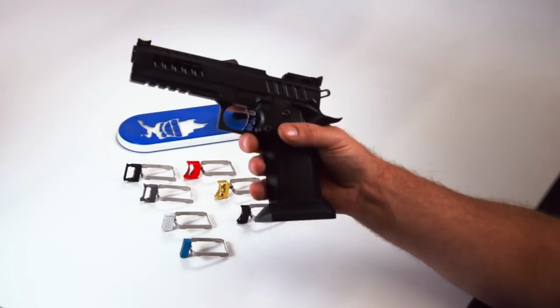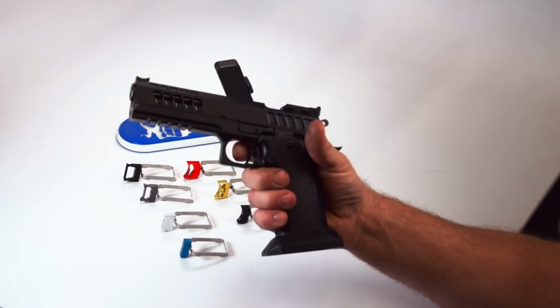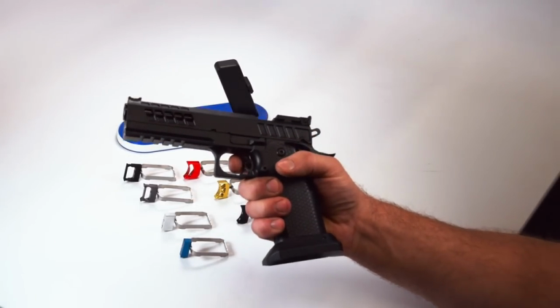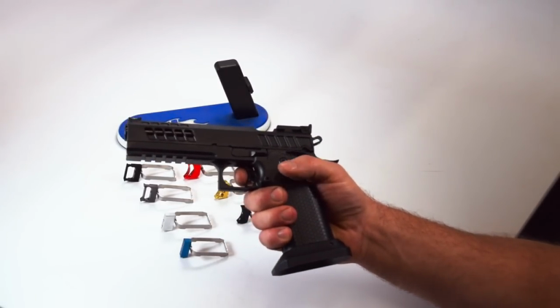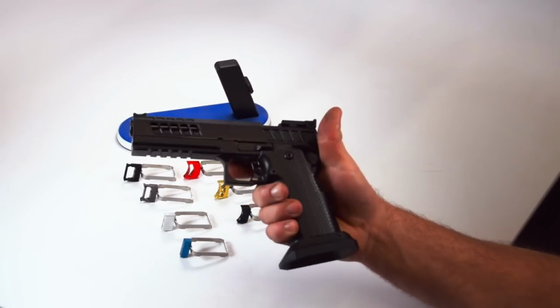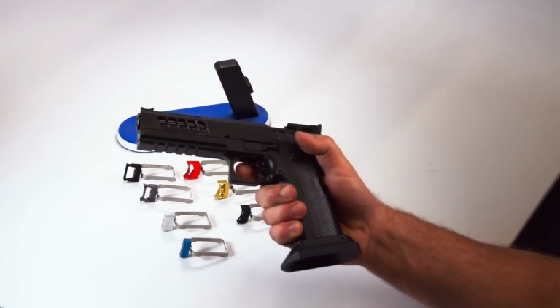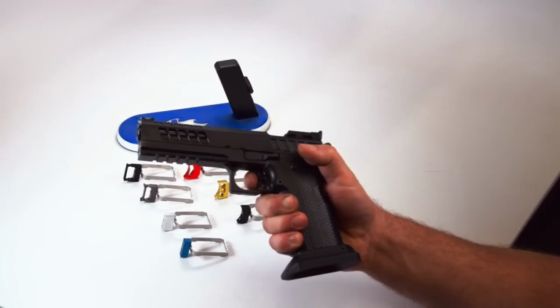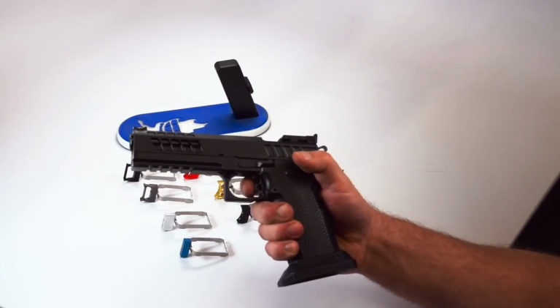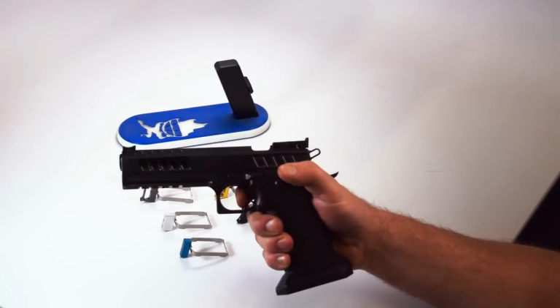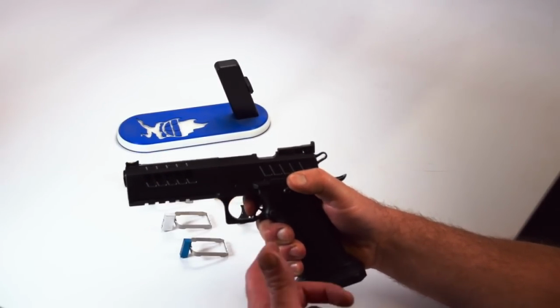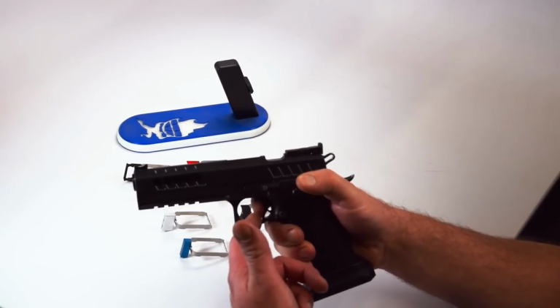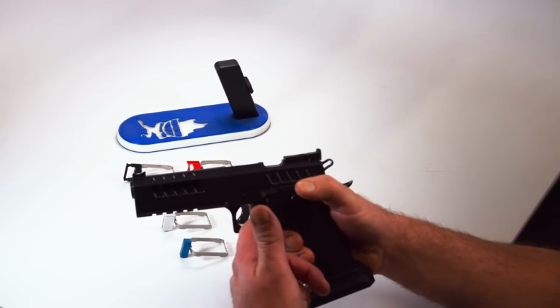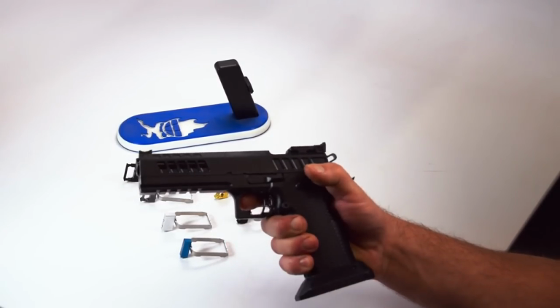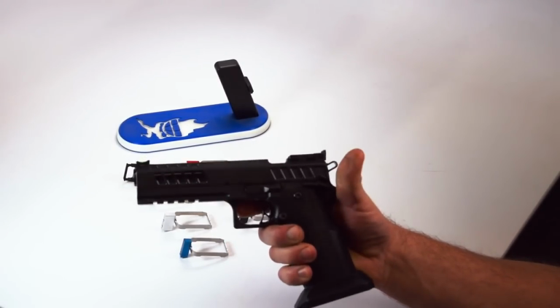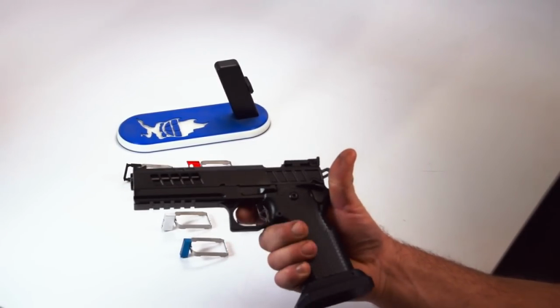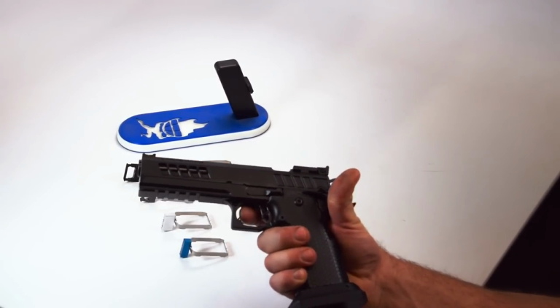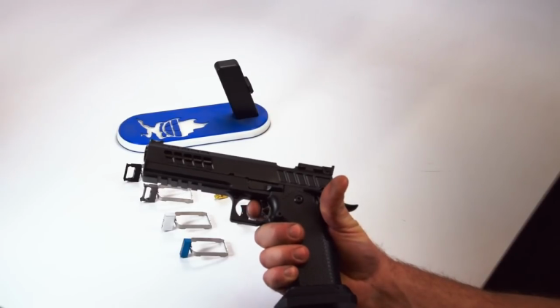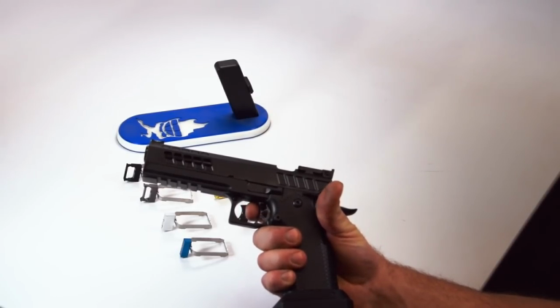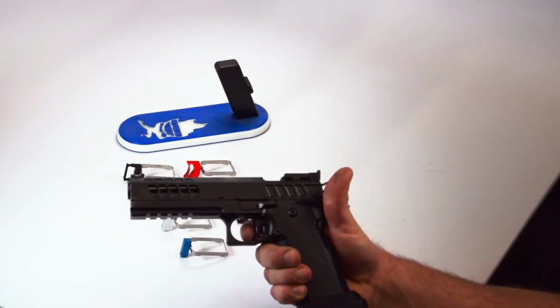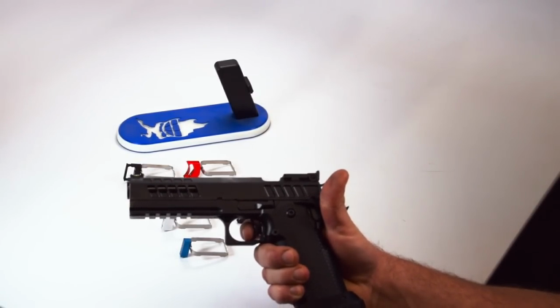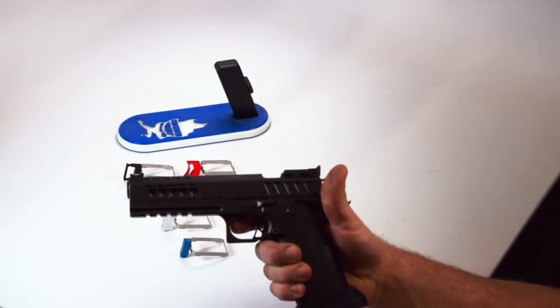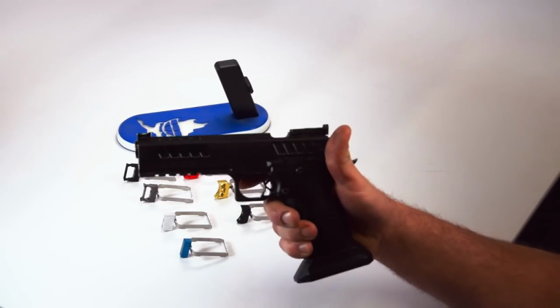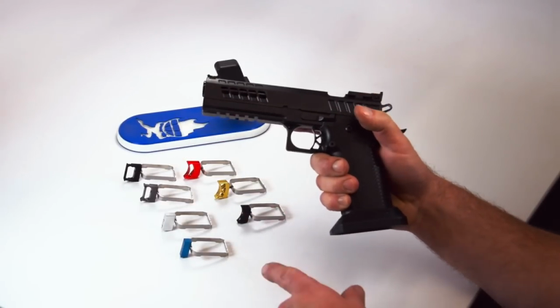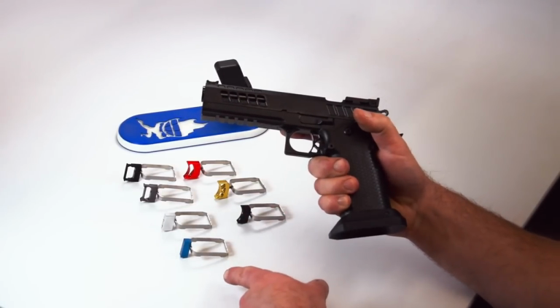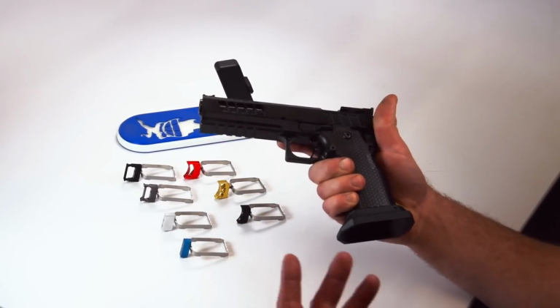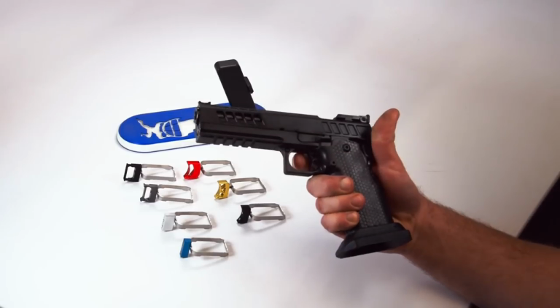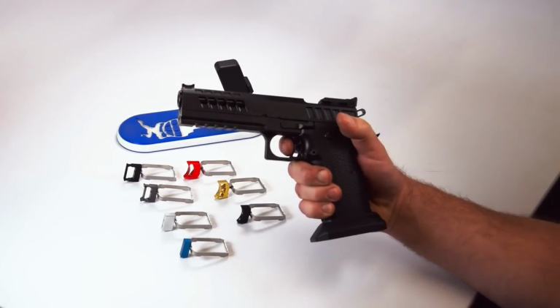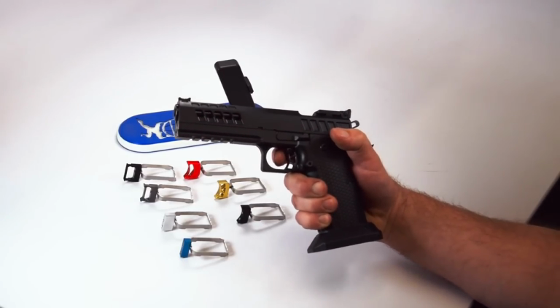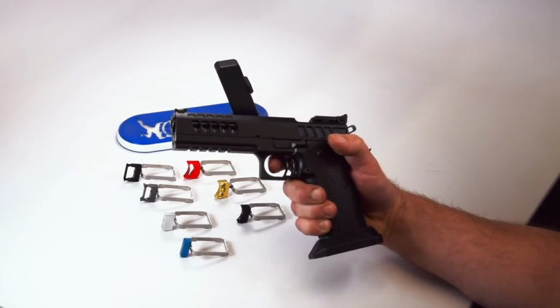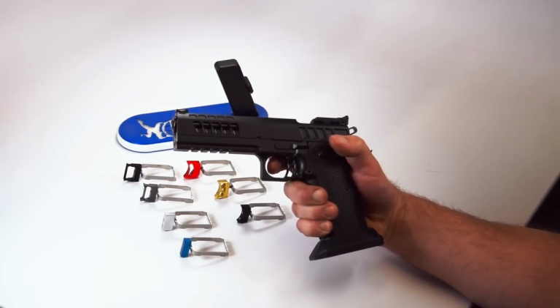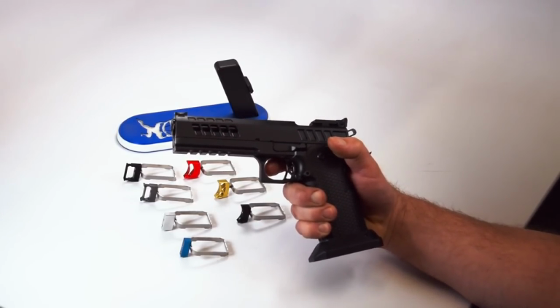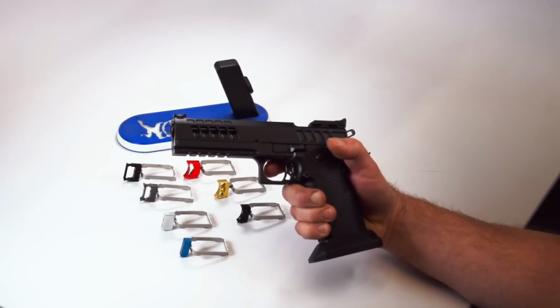My hand is pretty normal sized and shaped, and I contact the center. If you have a hand where you're contacting high or low on the trigger, then you'd want a flat, but other than that, flat and curved don't make that much difference.